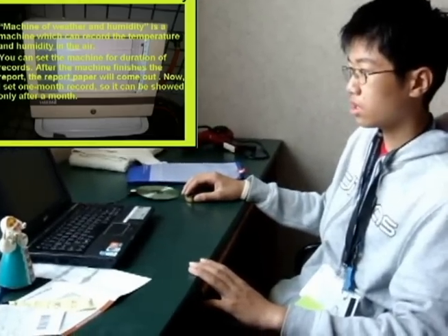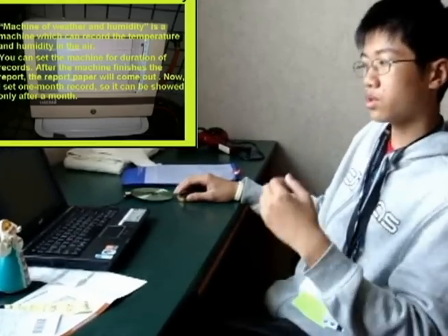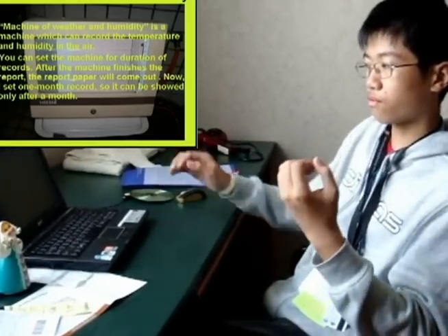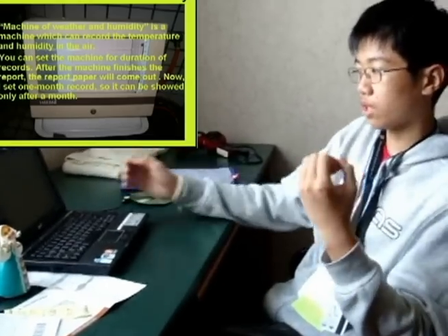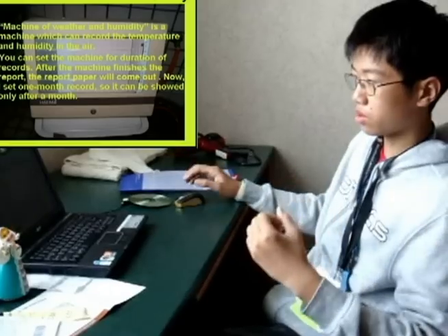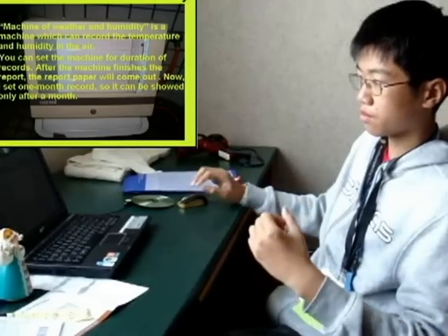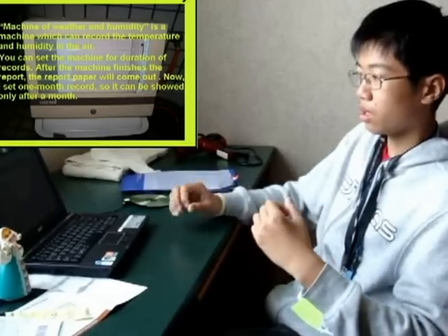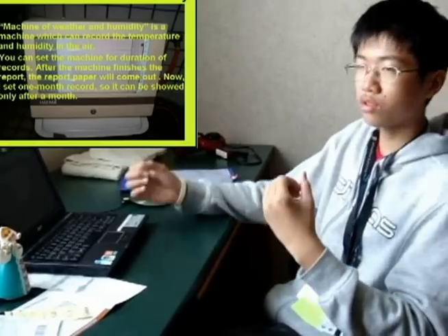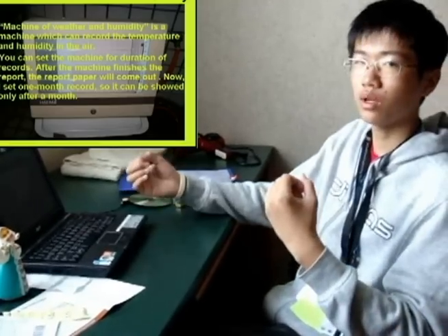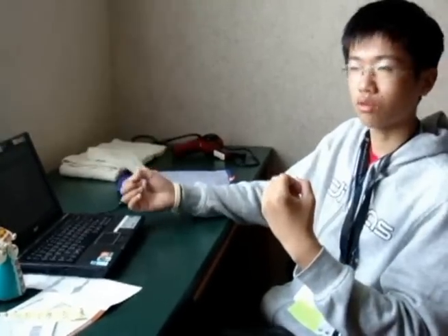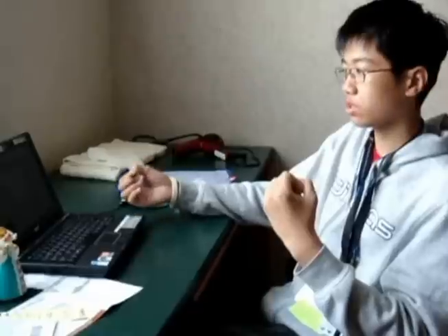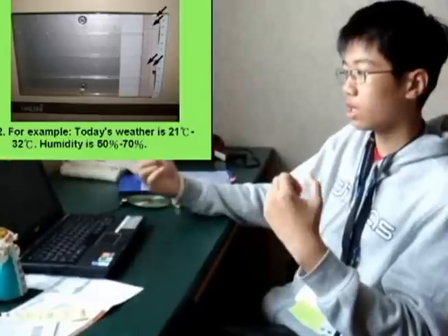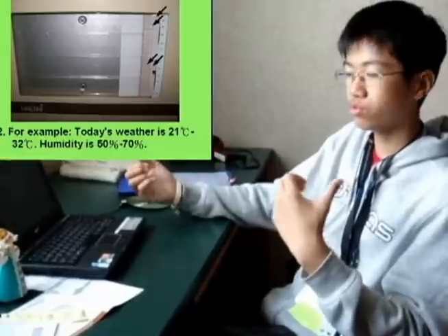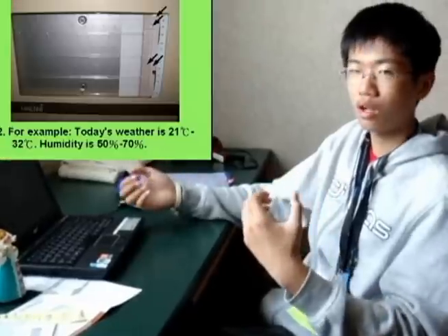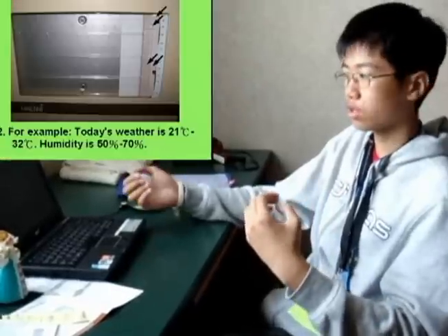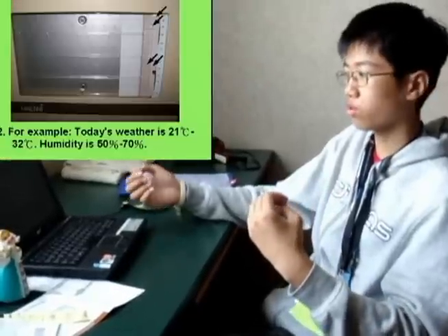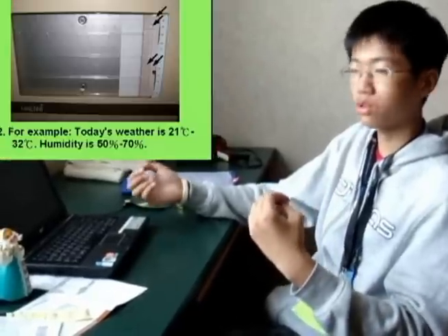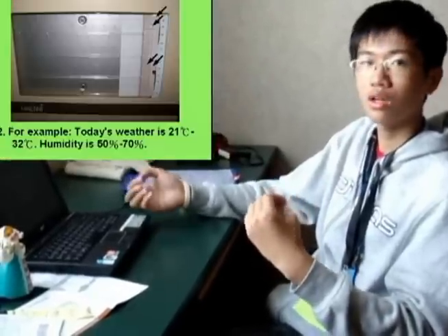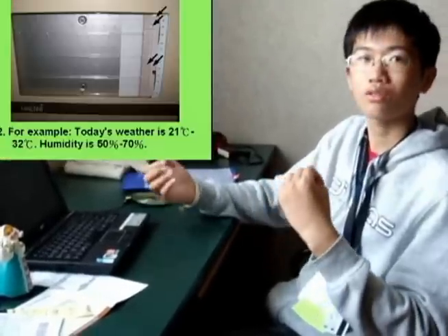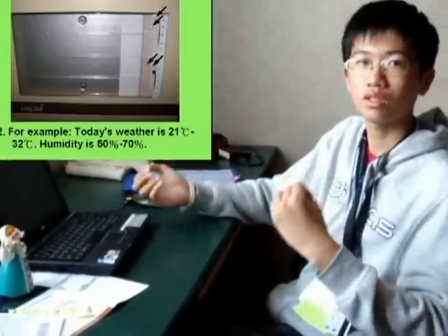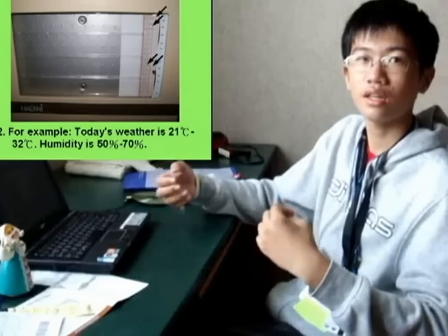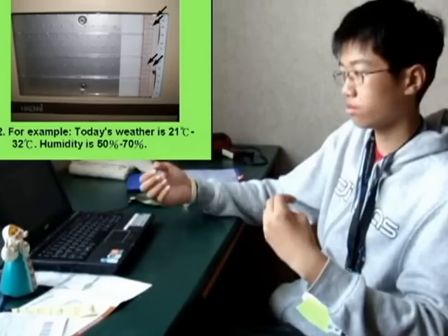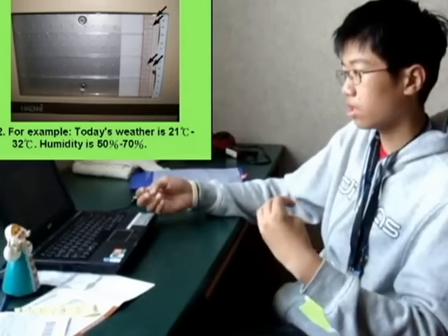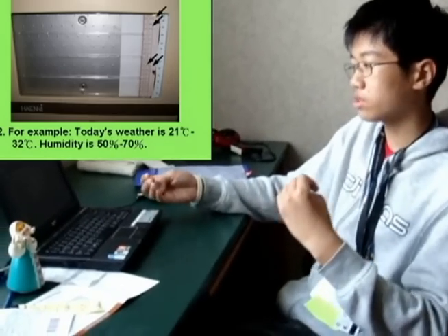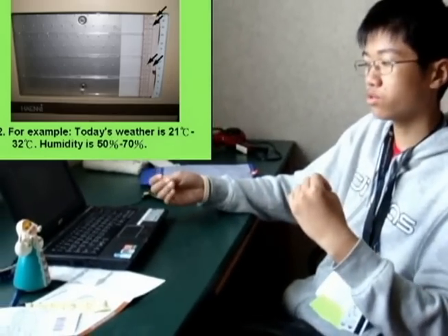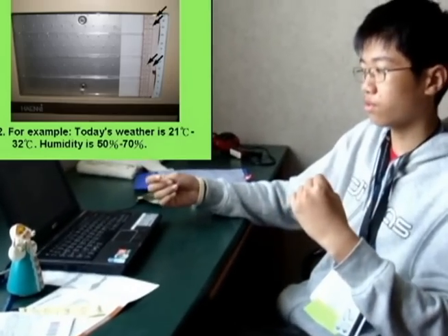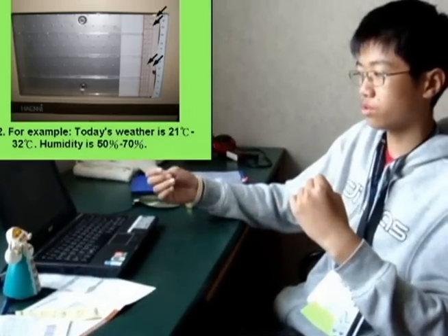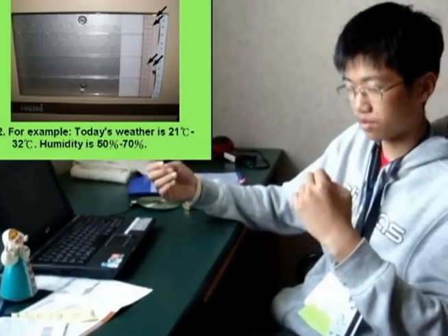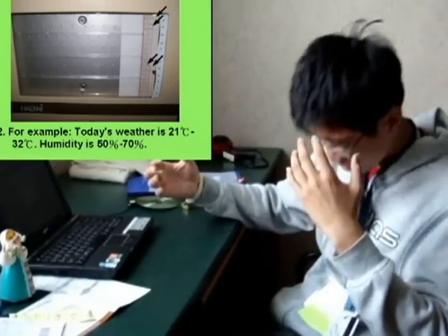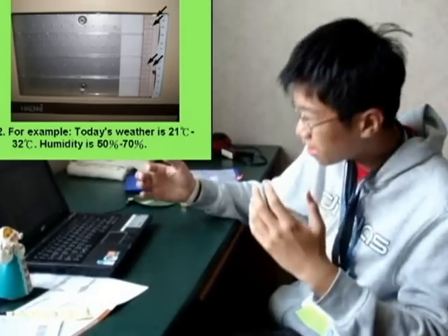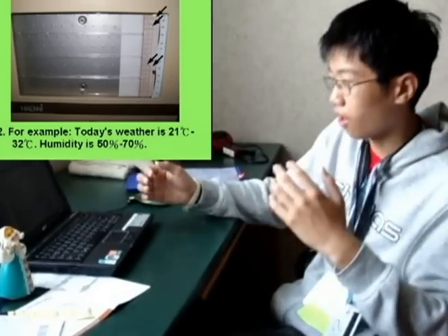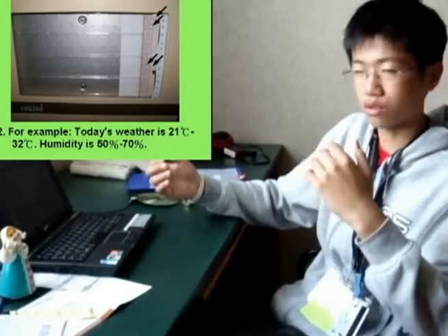The machine of weather and humidity is a machine which can record the temperature and humidity in the air. You can set the machine for different record durations.